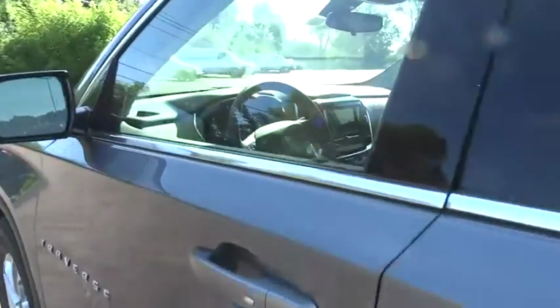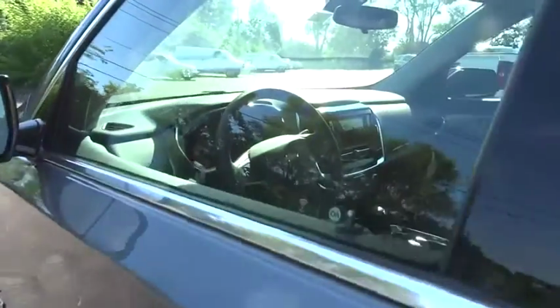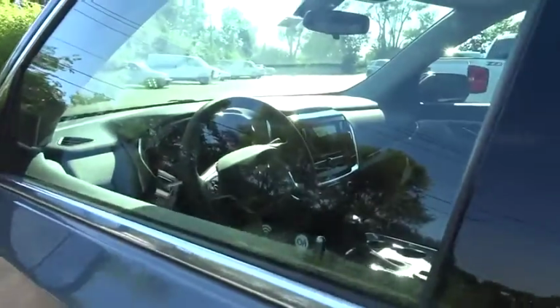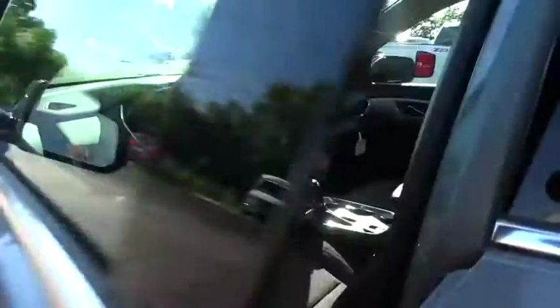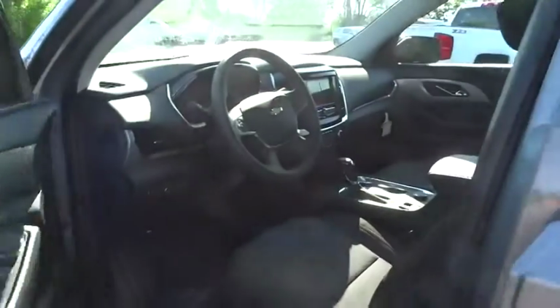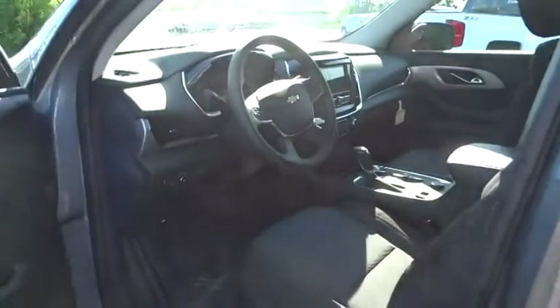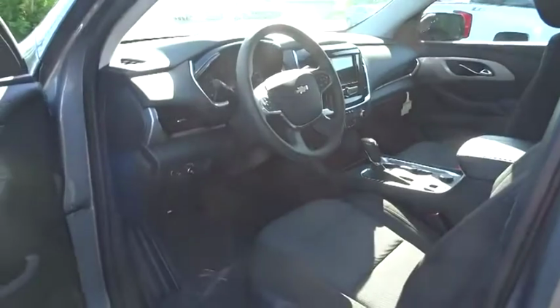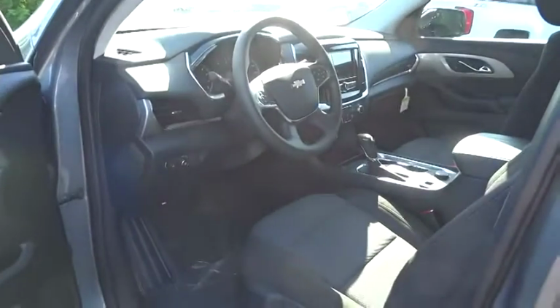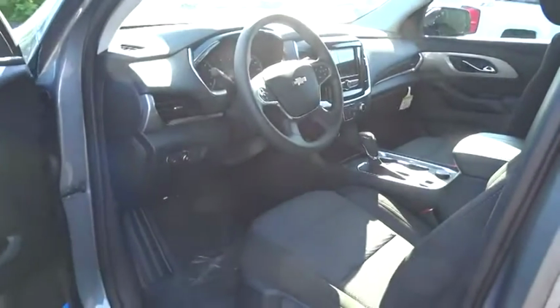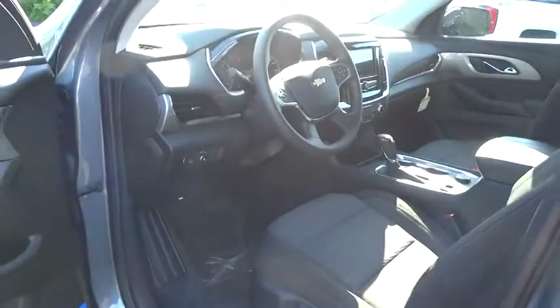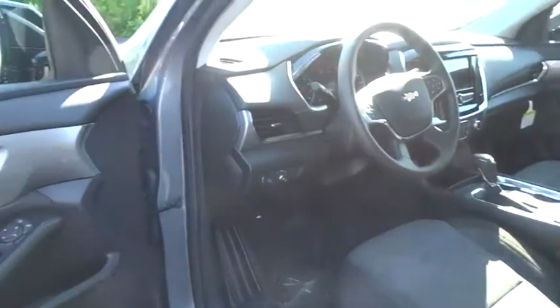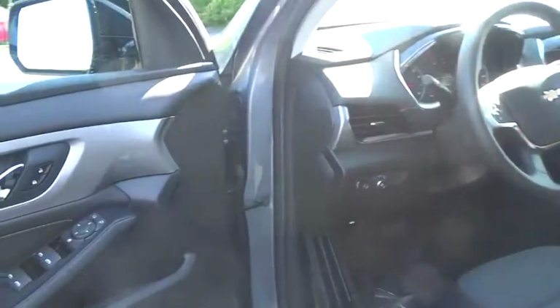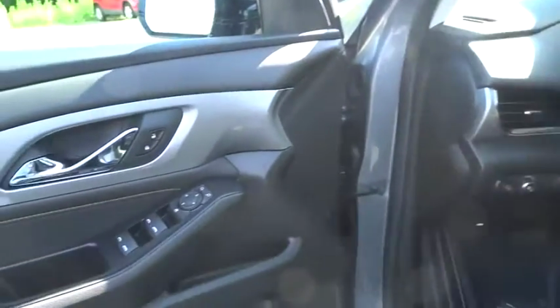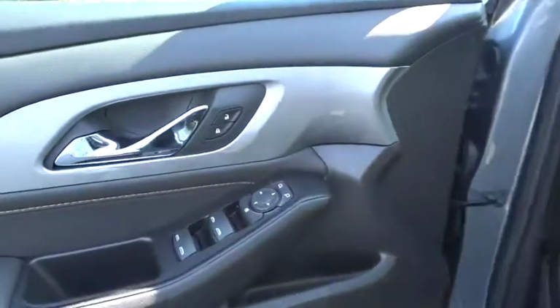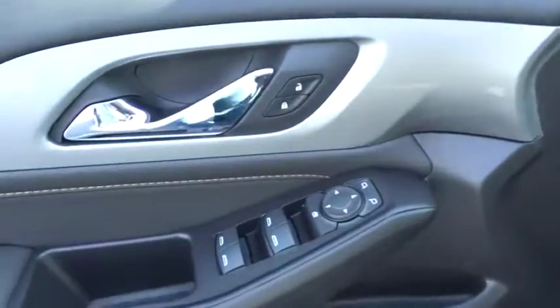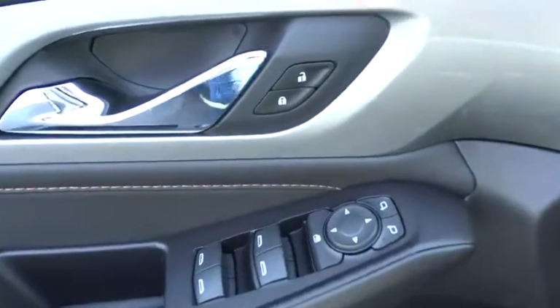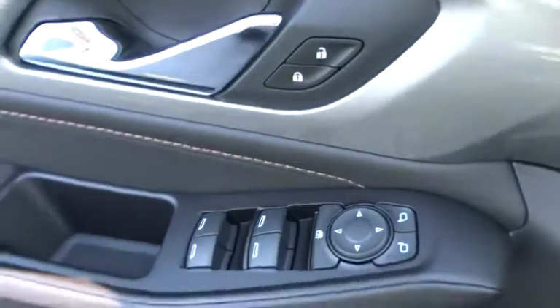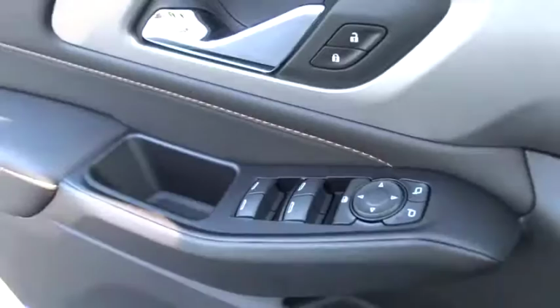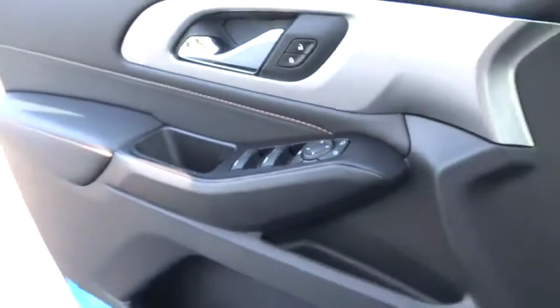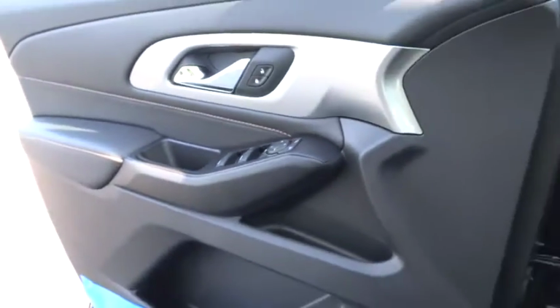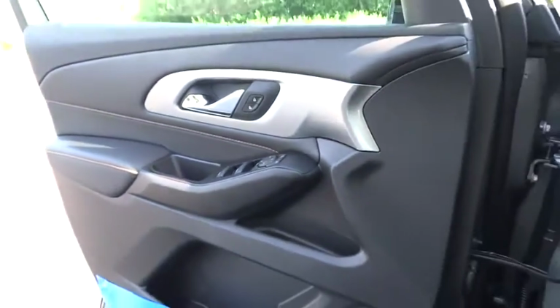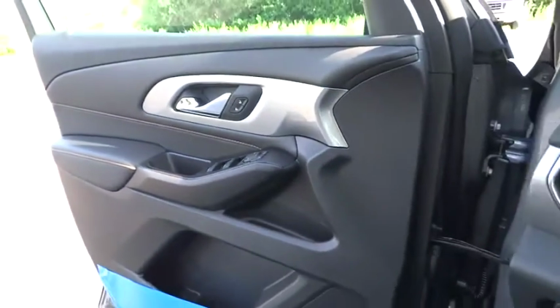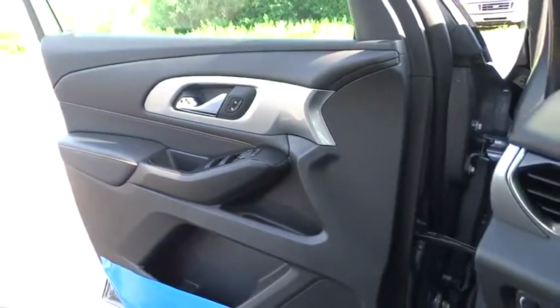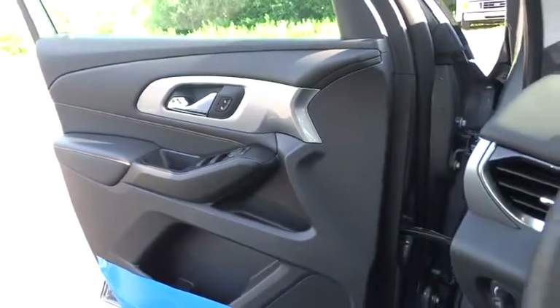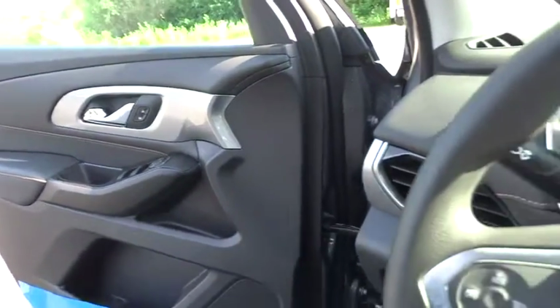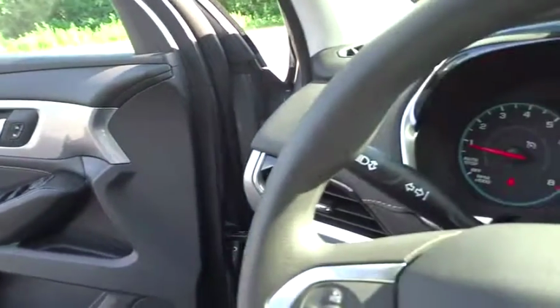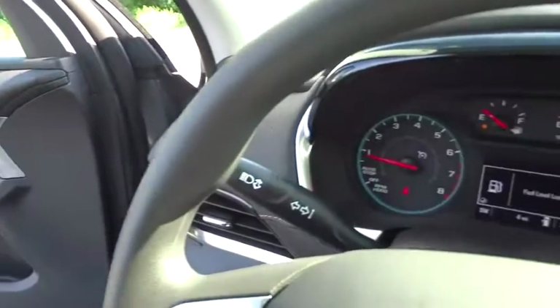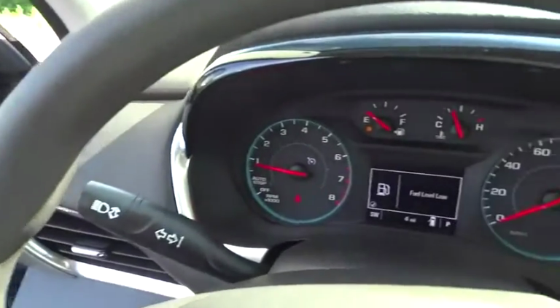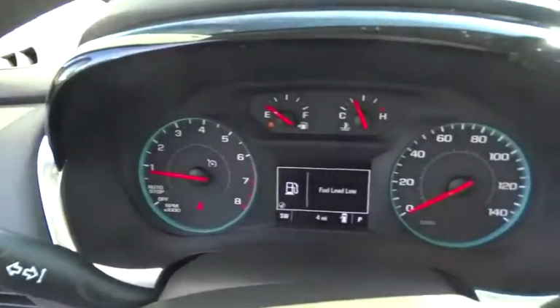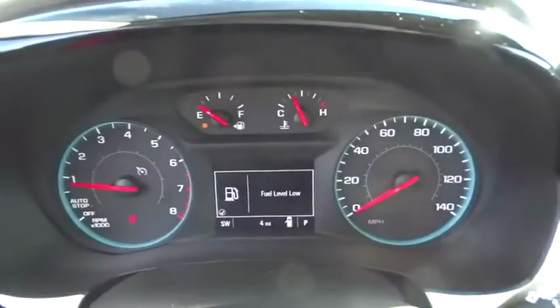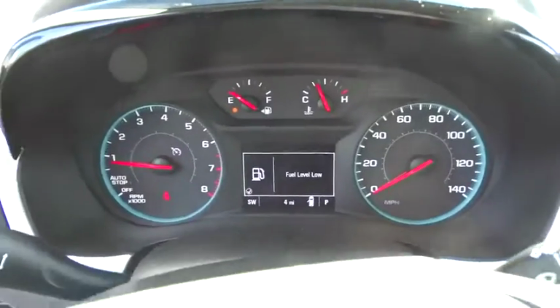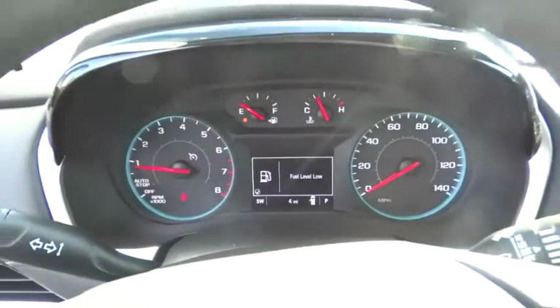Keyless entry, backup camera, anti-lock braking system, stability control, traction control, steering wheel audio controls, Bluetooth, power steering, adjustable steering wheel, aluminum wheels, floor mats, four-wheel disc brakes, cruise control.